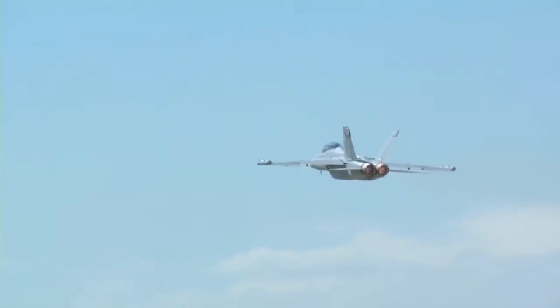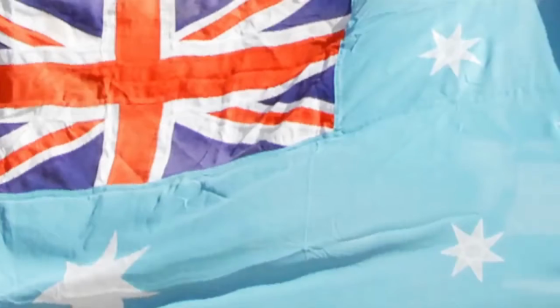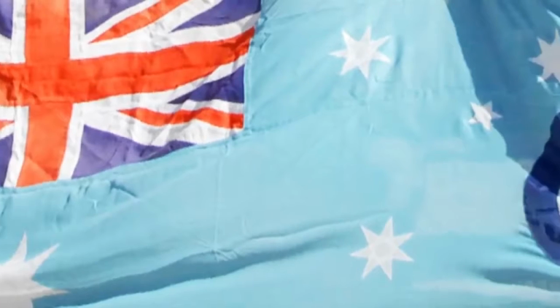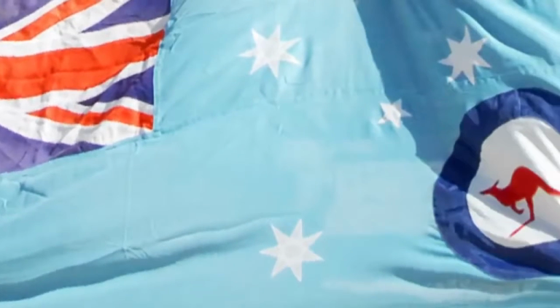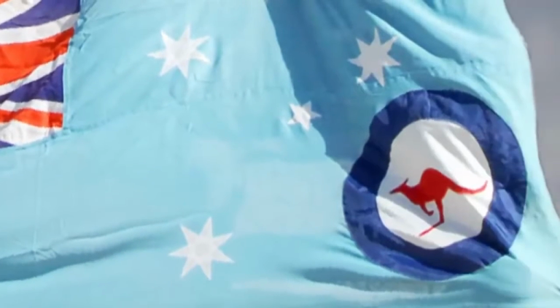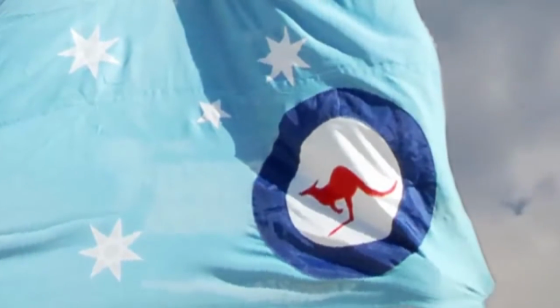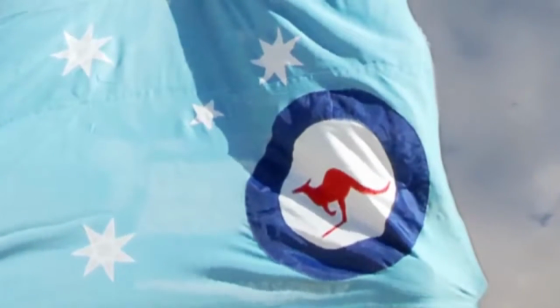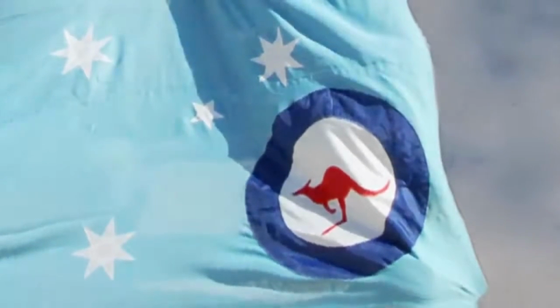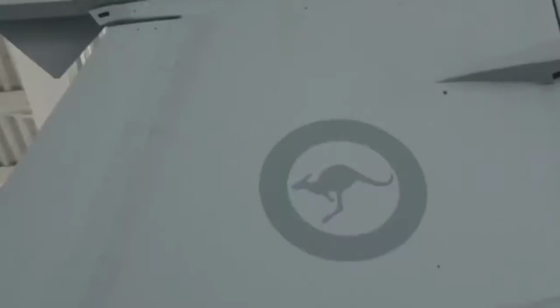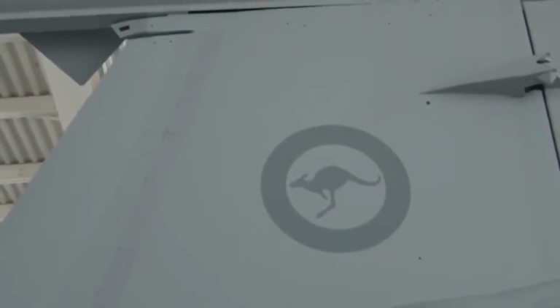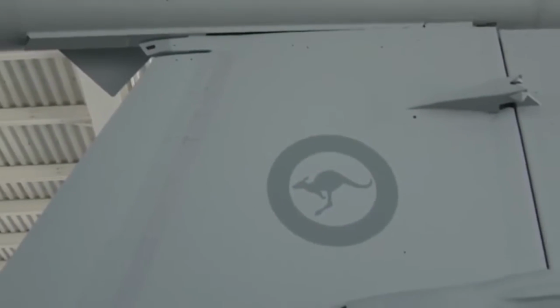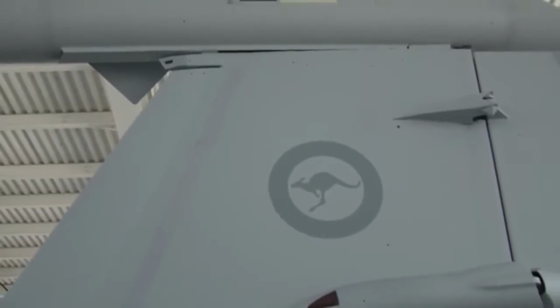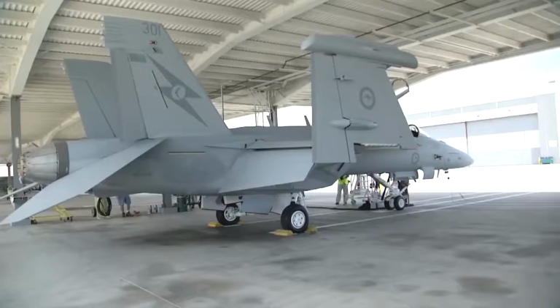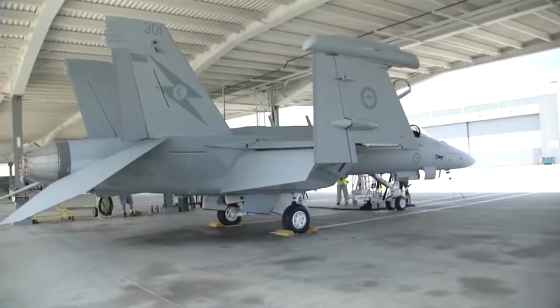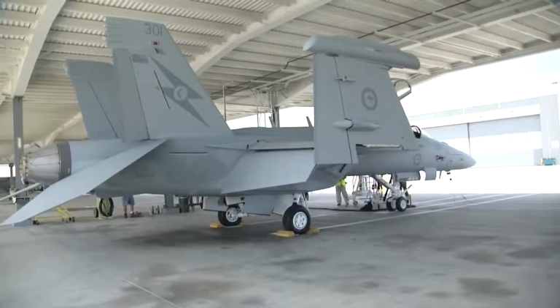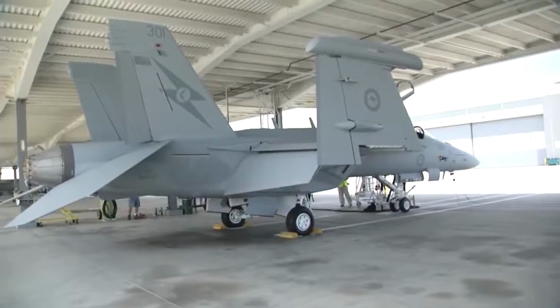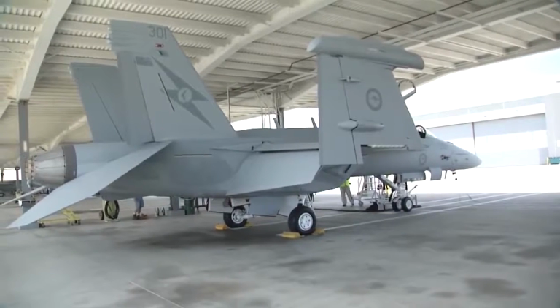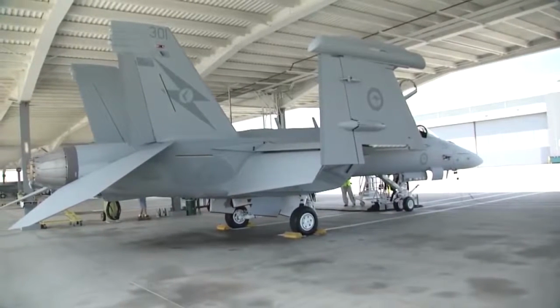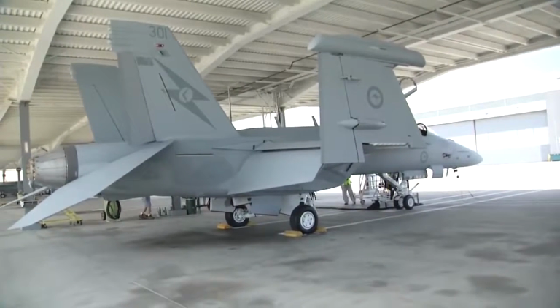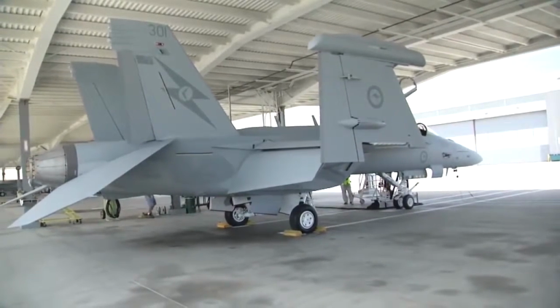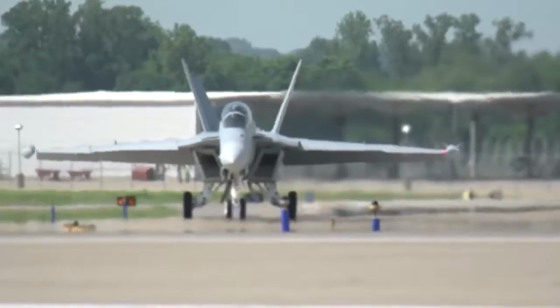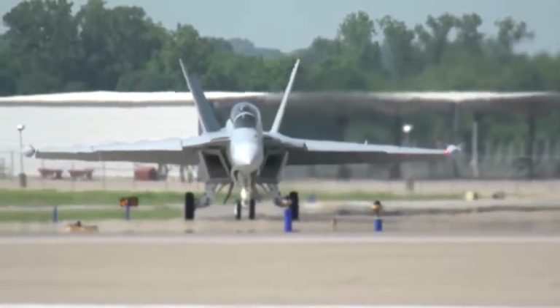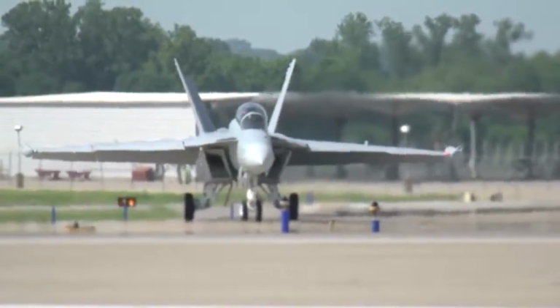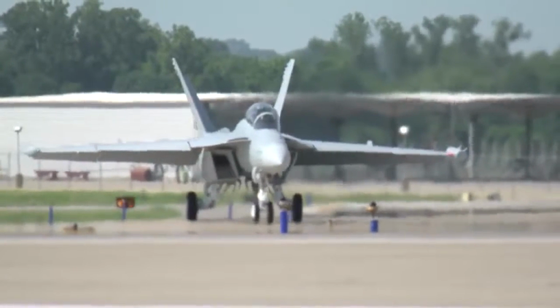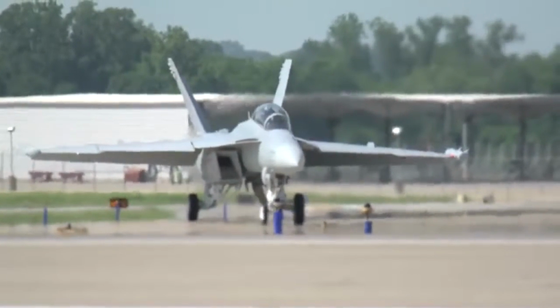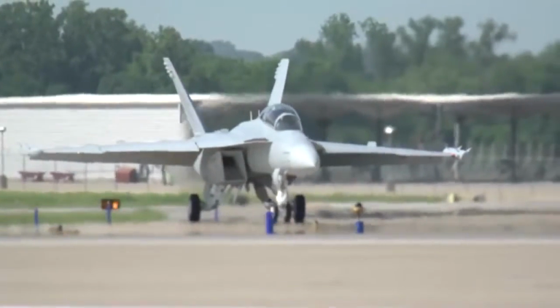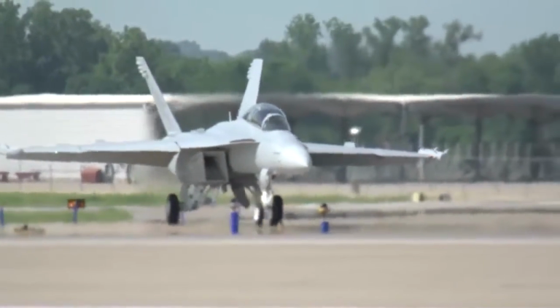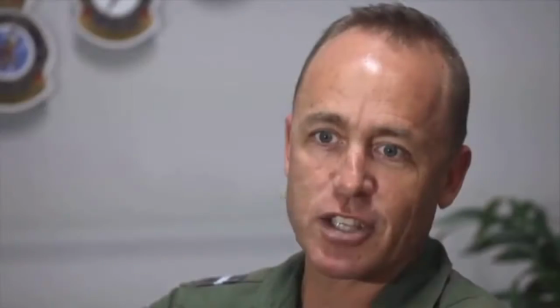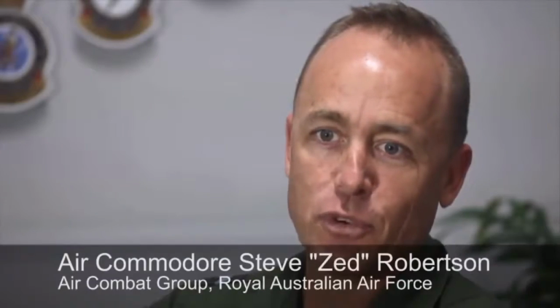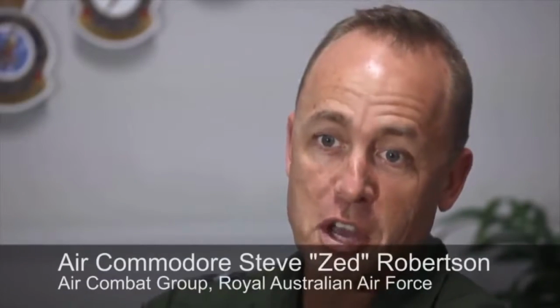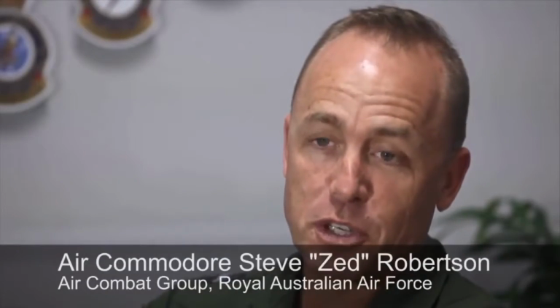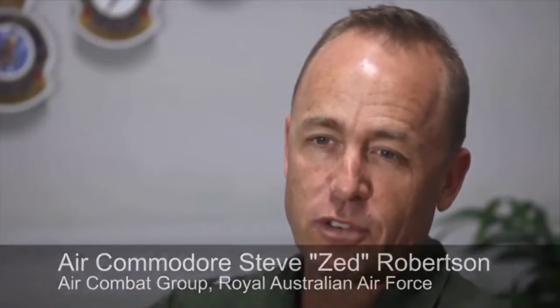The Royal Australian Air Force is experiencing a number of firsts. It's receiving its first EA-18G Growler, and it's the first country other than the United States to get one. It's going to change the game for us, and it's pretty exciting for us.